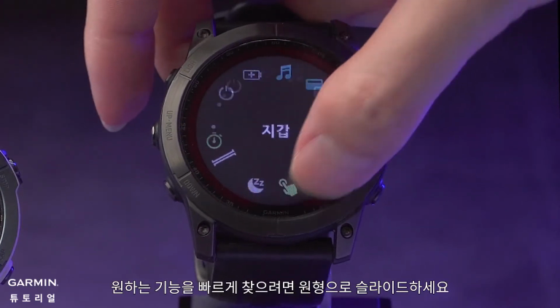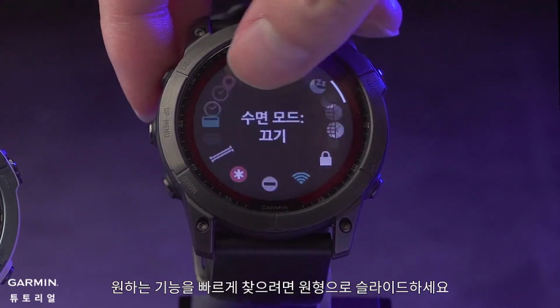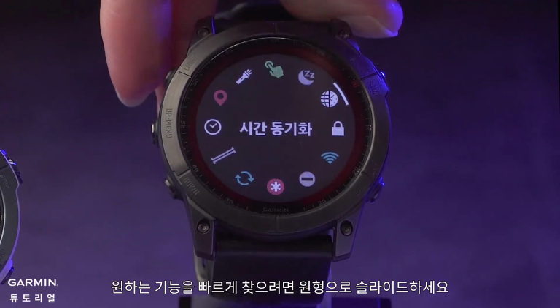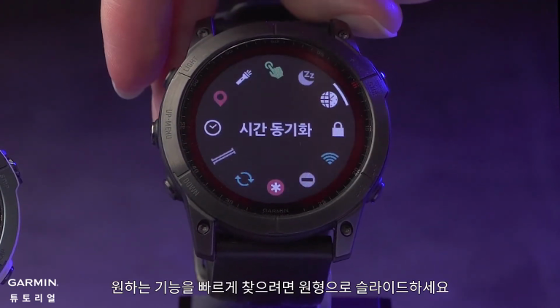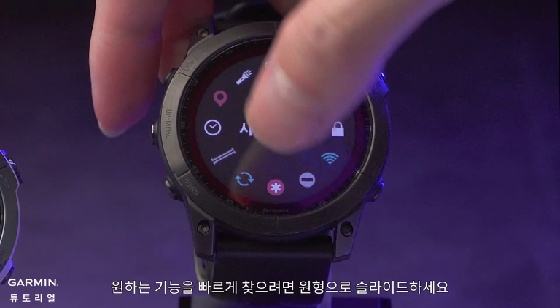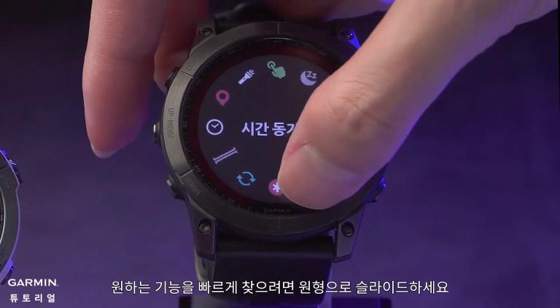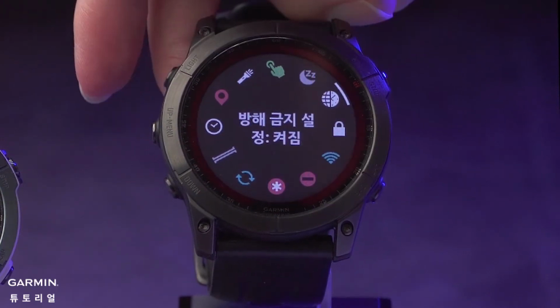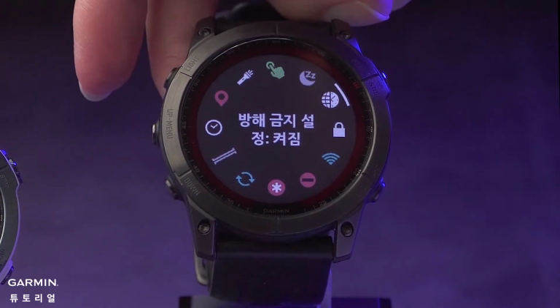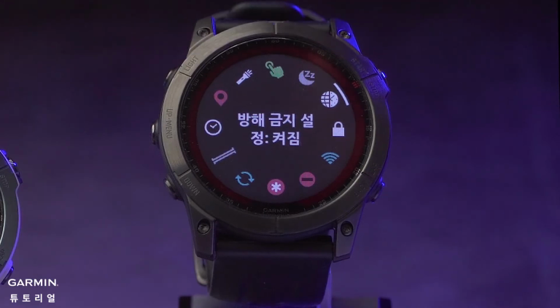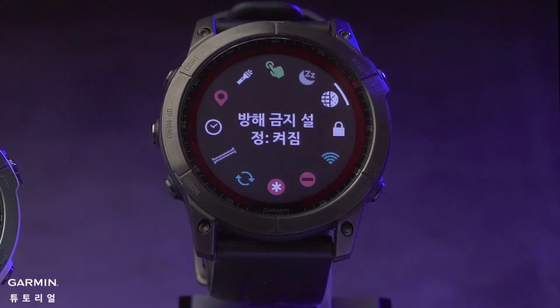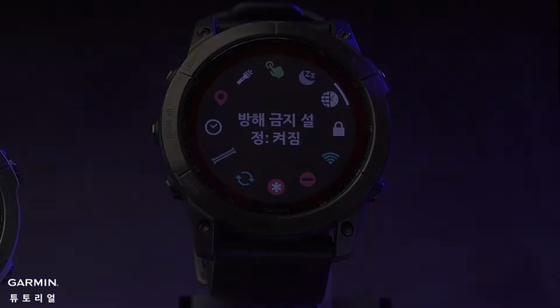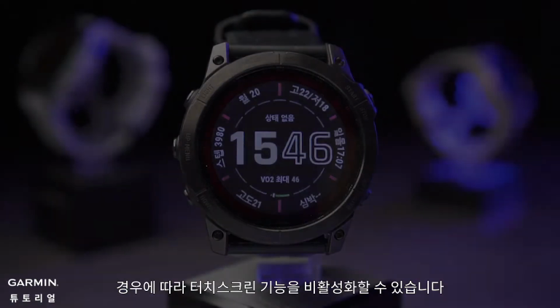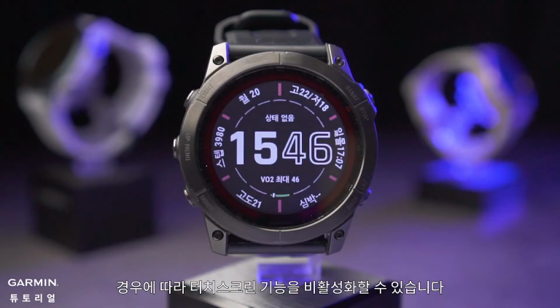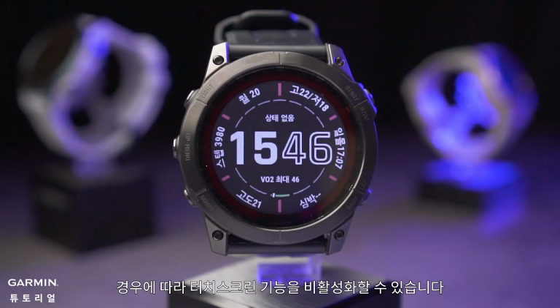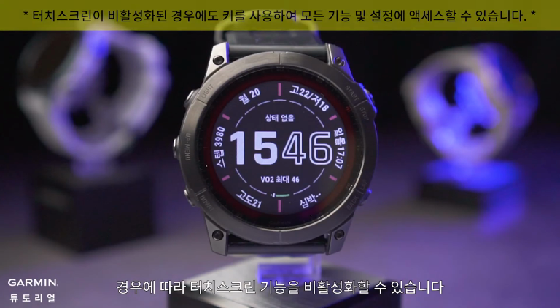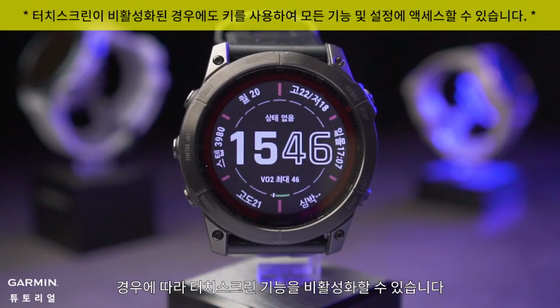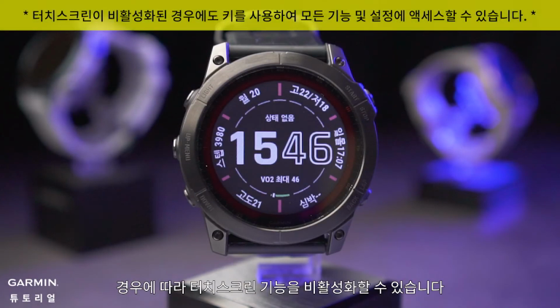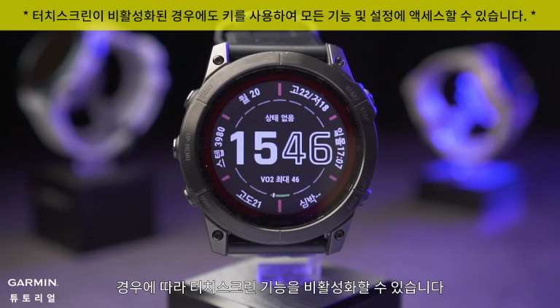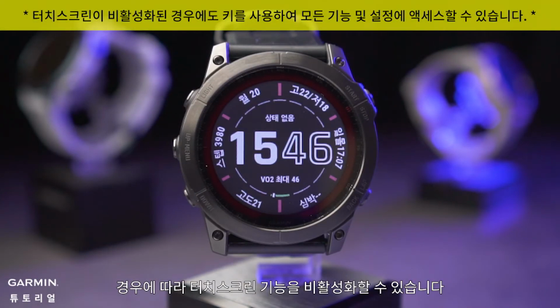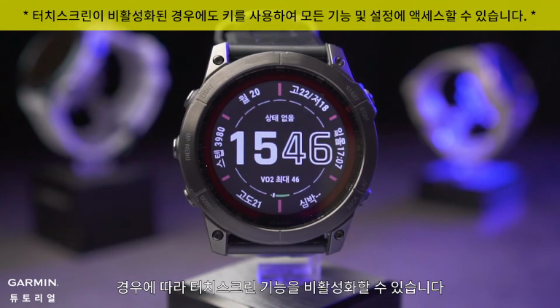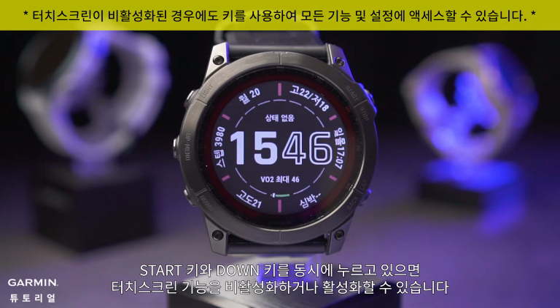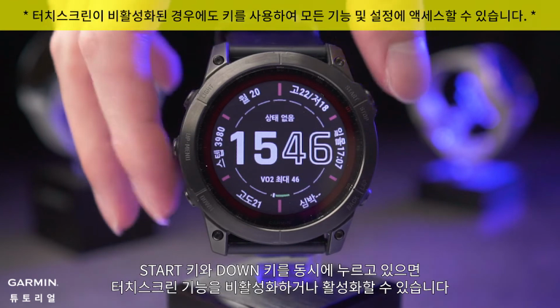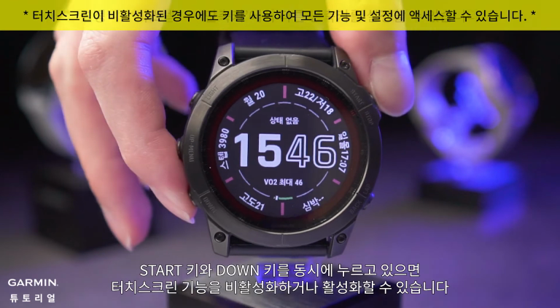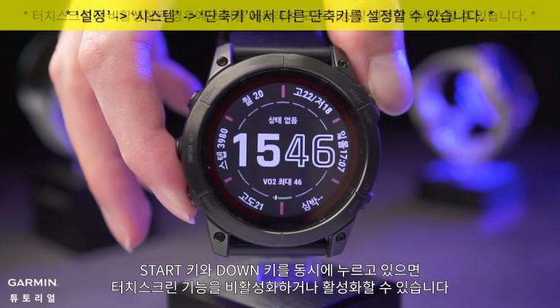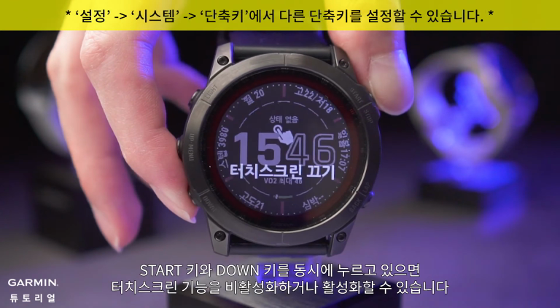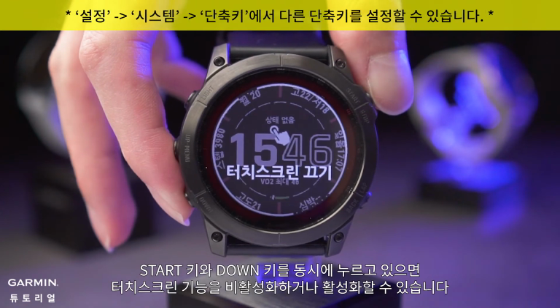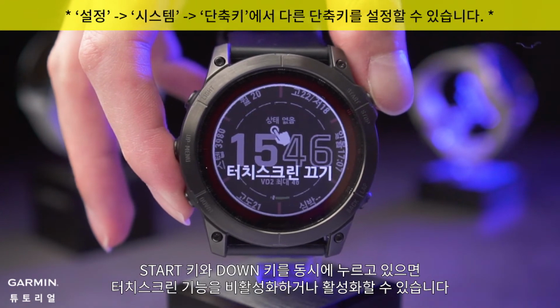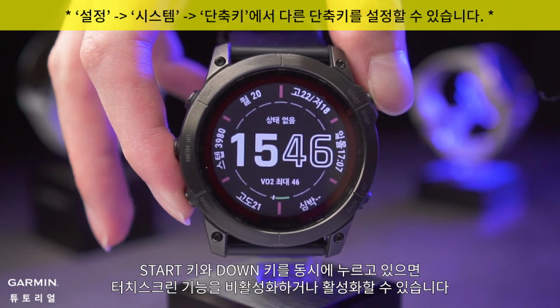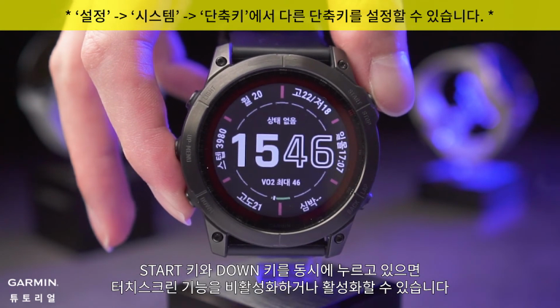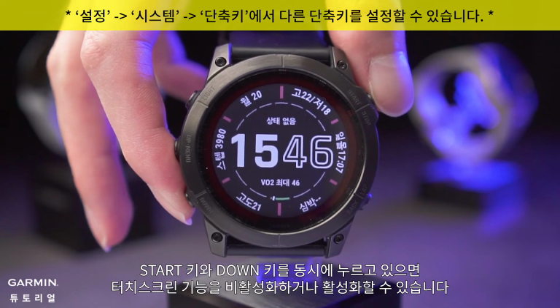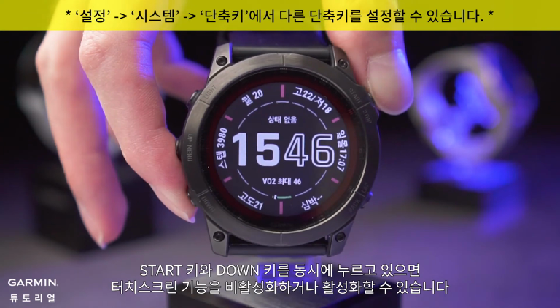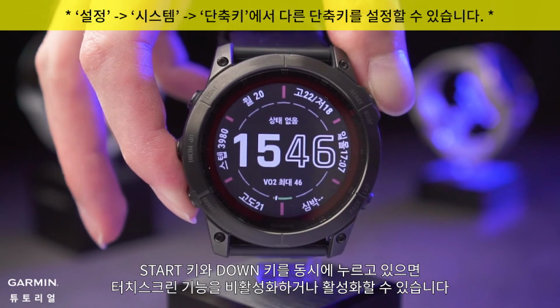Sometimes you may want to disable the touch screen feature. Press and hold the start key and down key at the same time to disable or enable the touch screen.